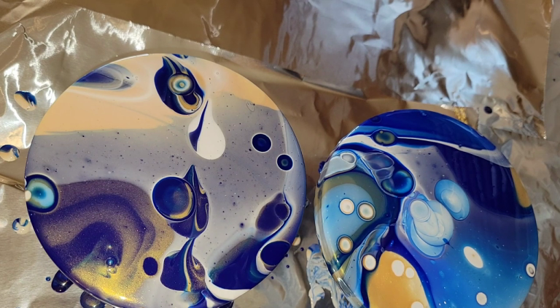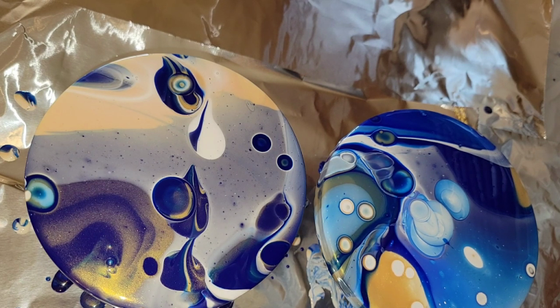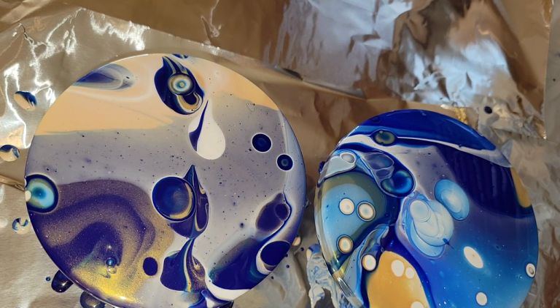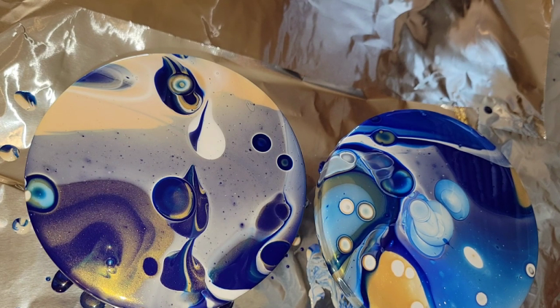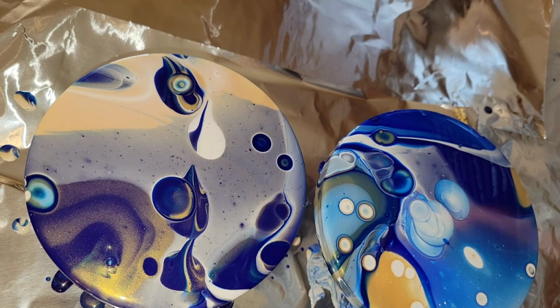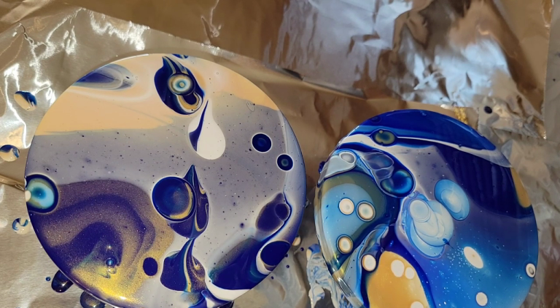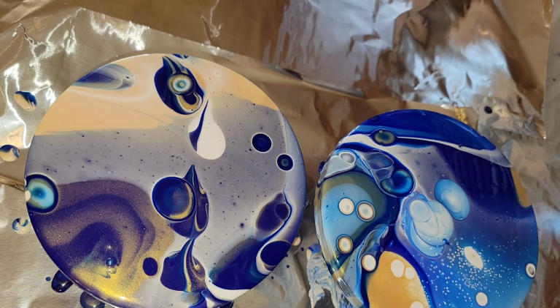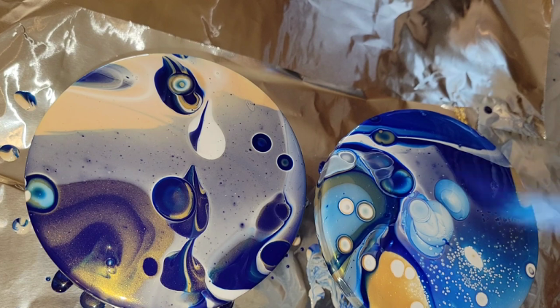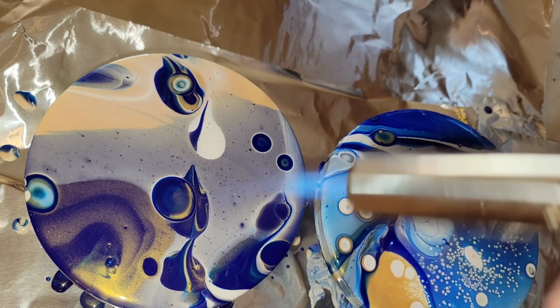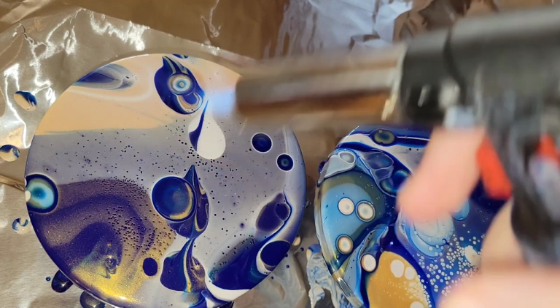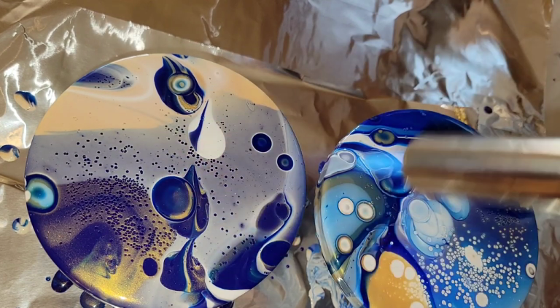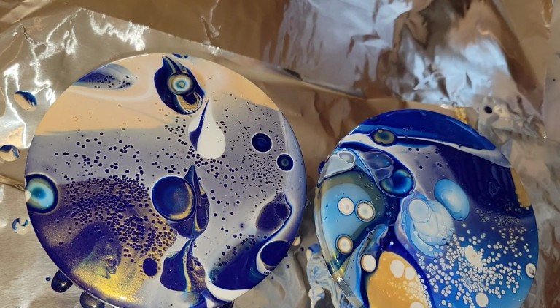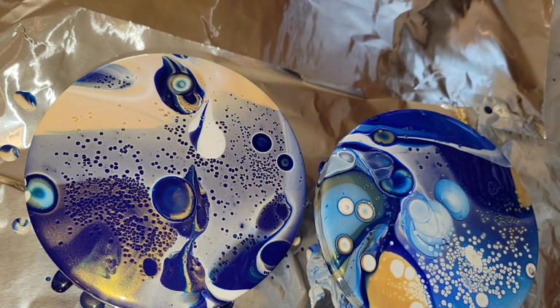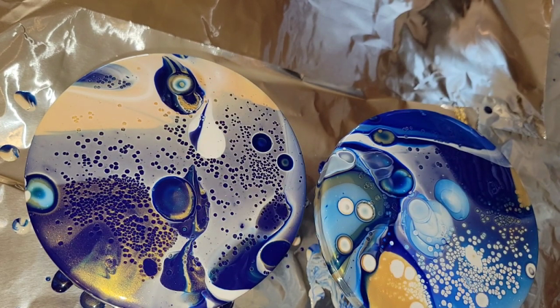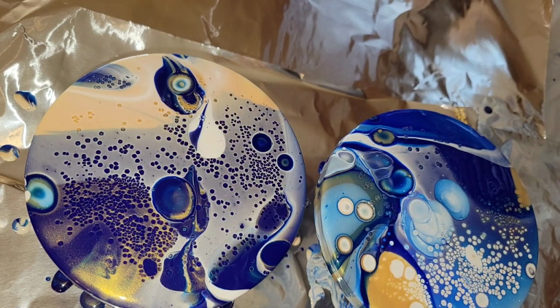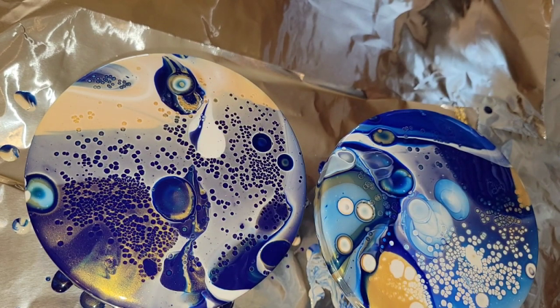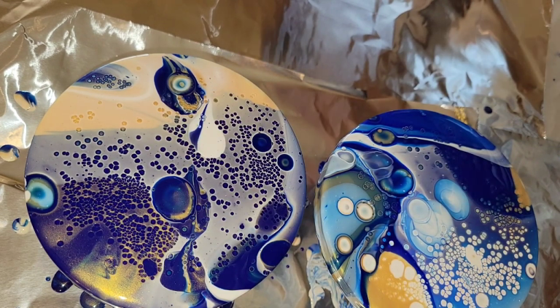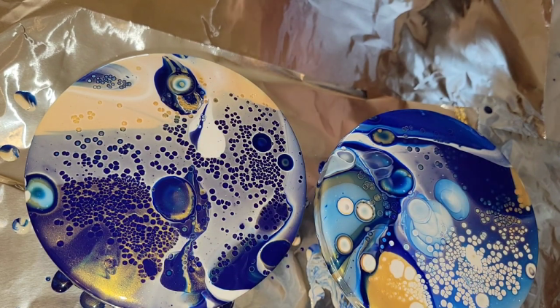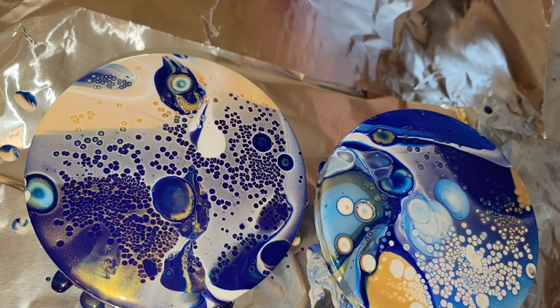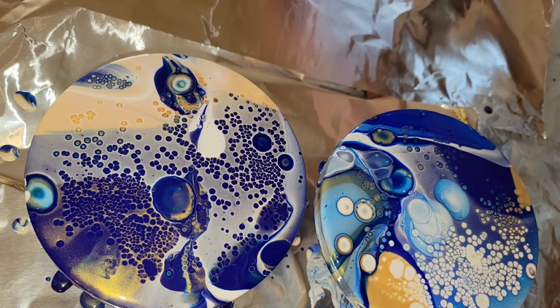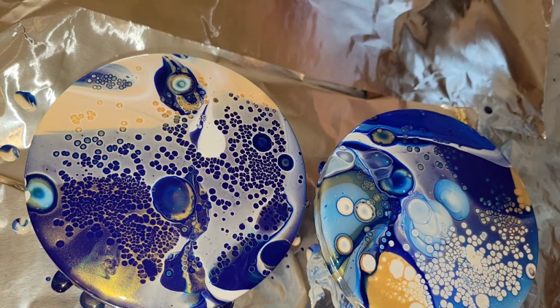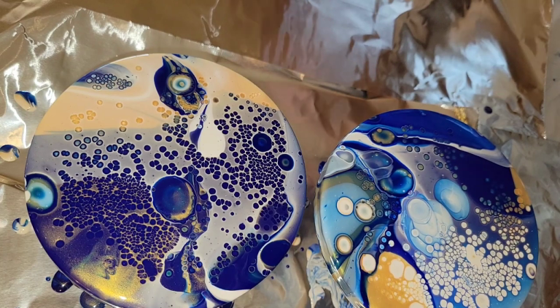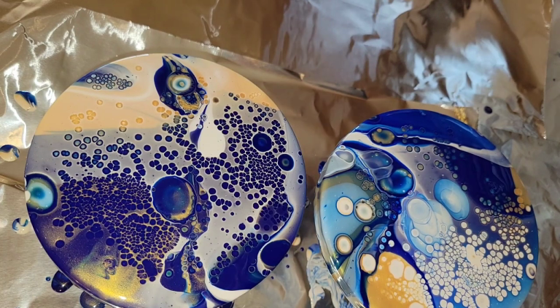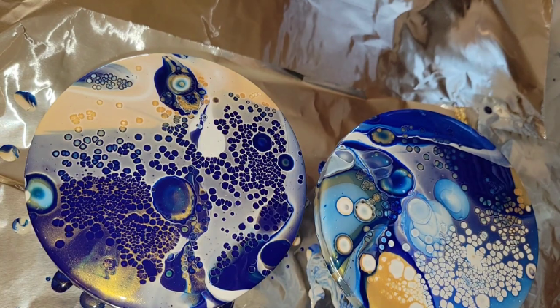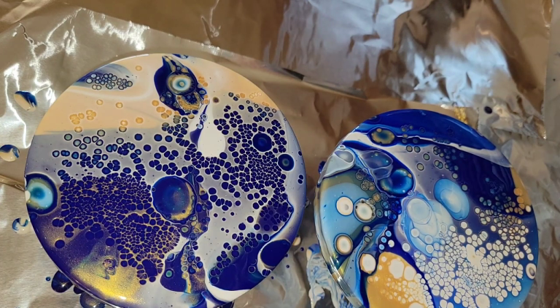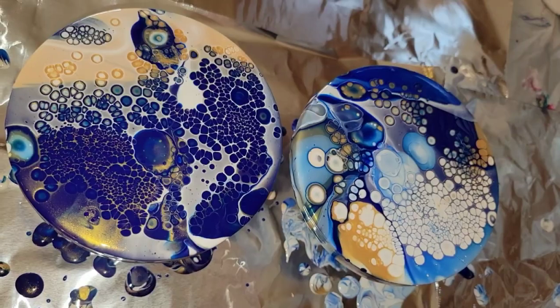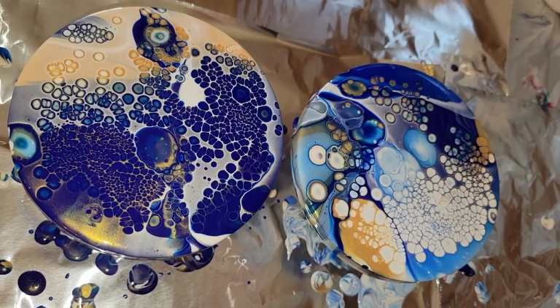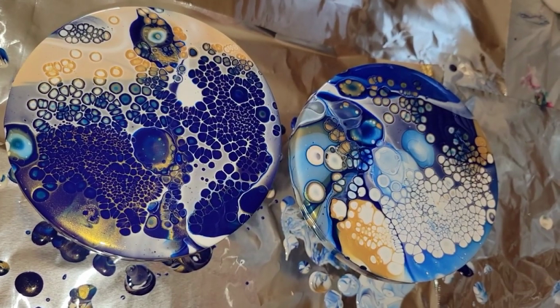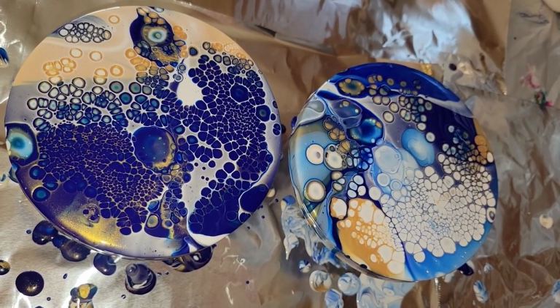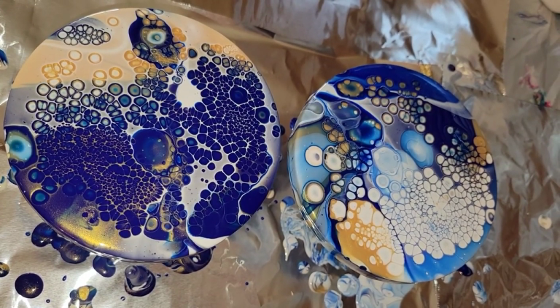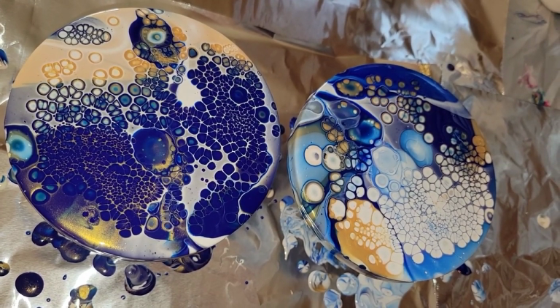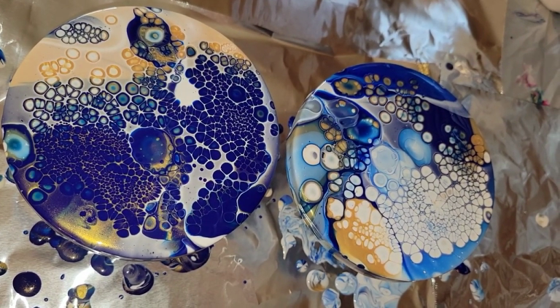So now we're going to hit it with our torch and you're going to see the fun cells start to develop. The Artist Loft brand silicone oil and the Artist Loft brand pouring paints — the combination of those two really give you some awesome cells.